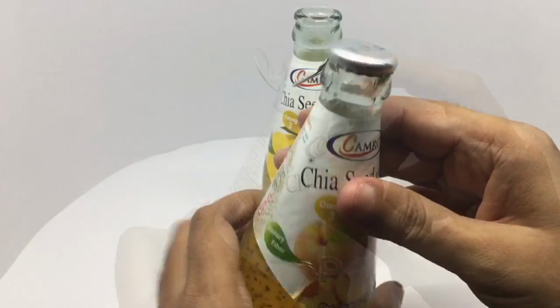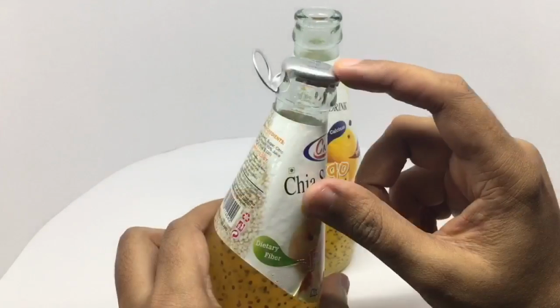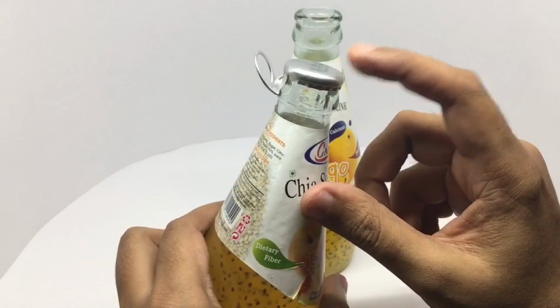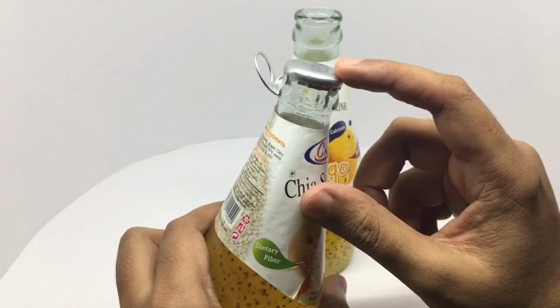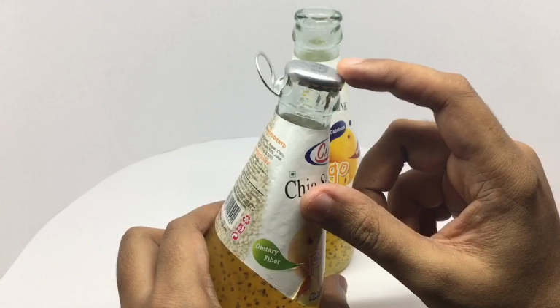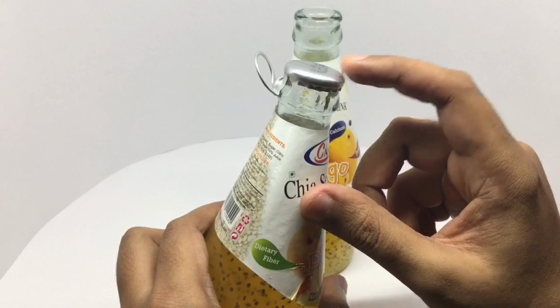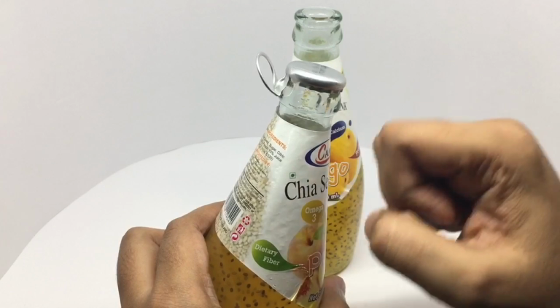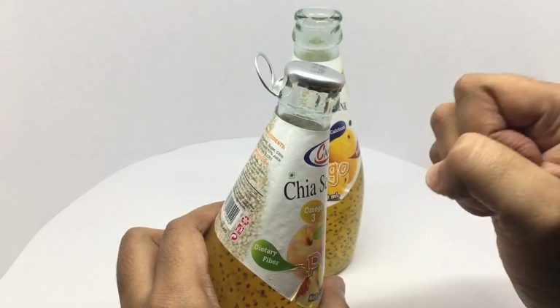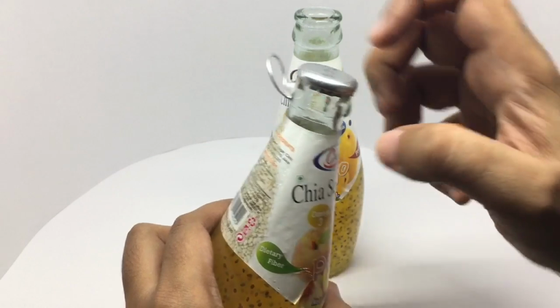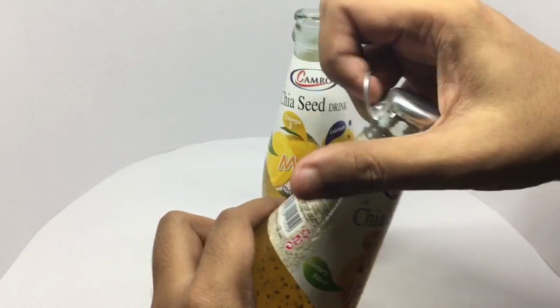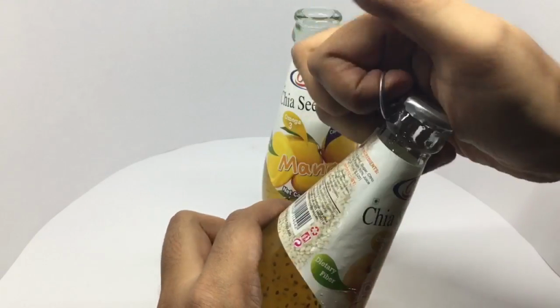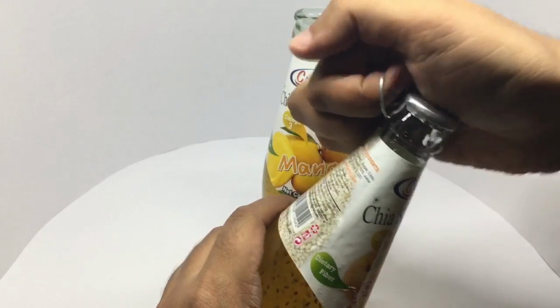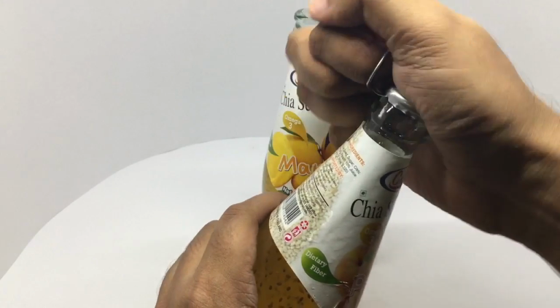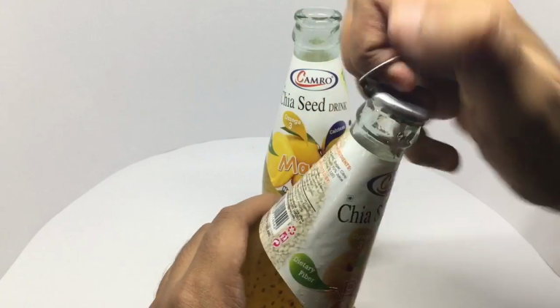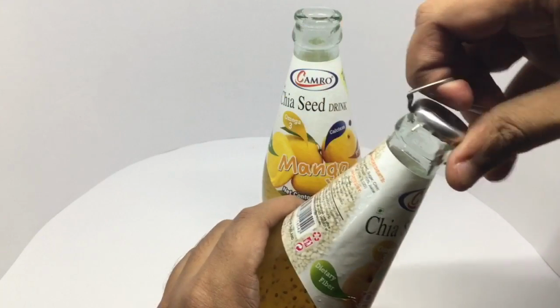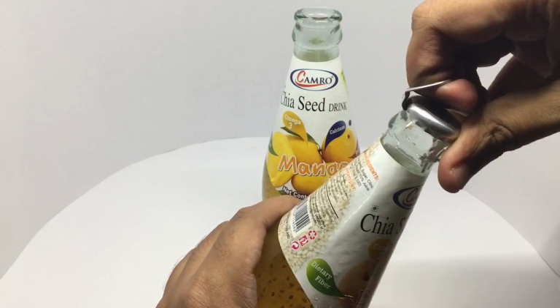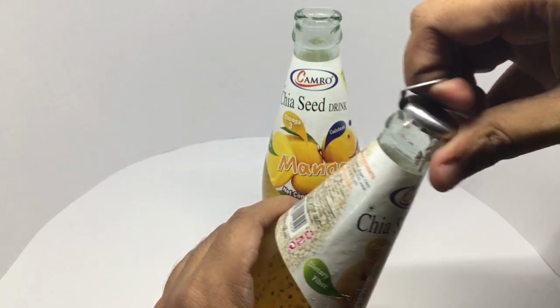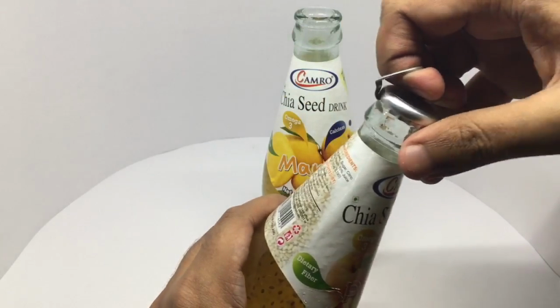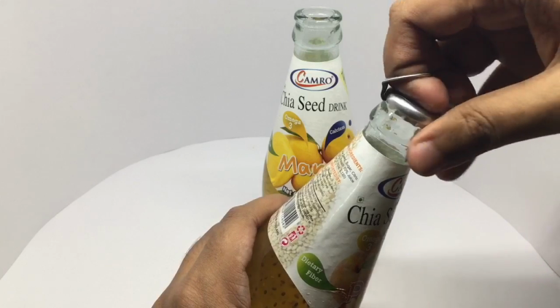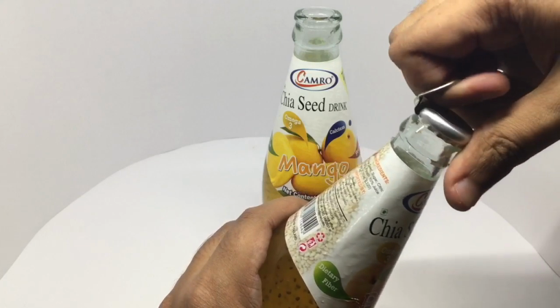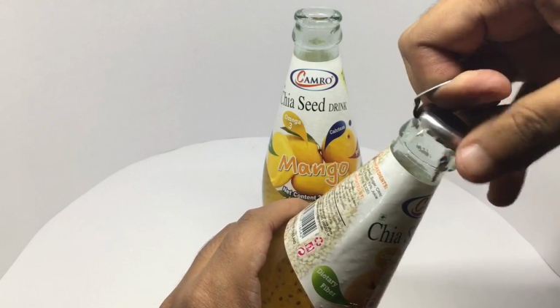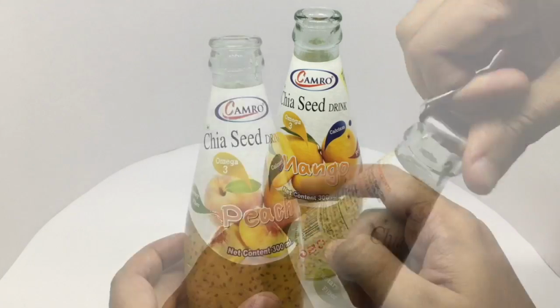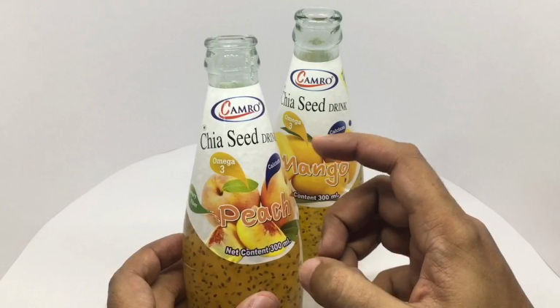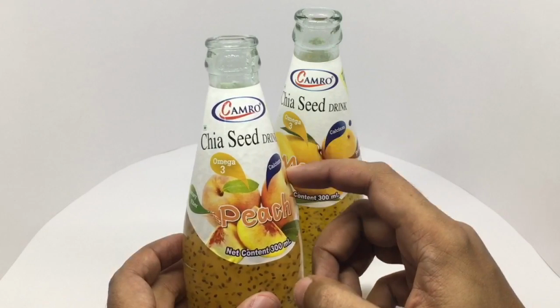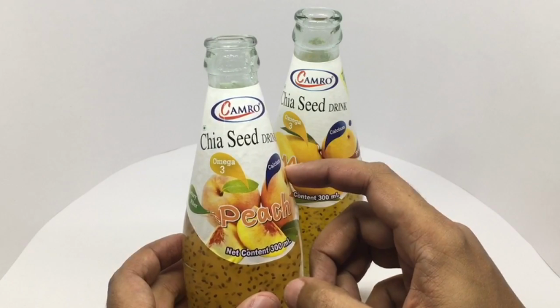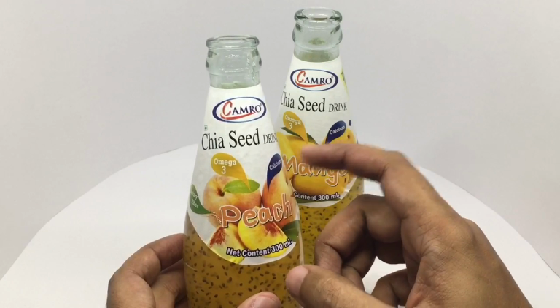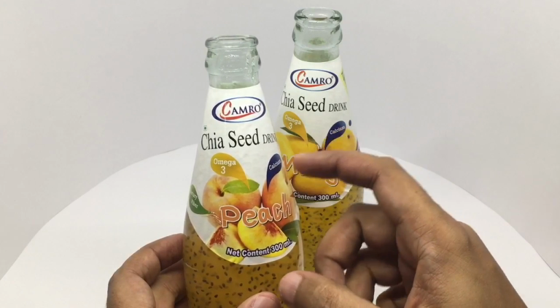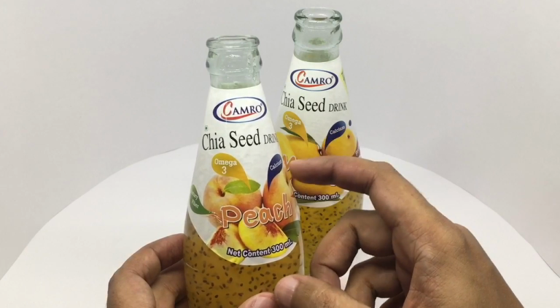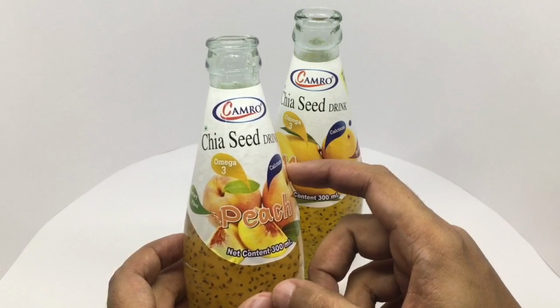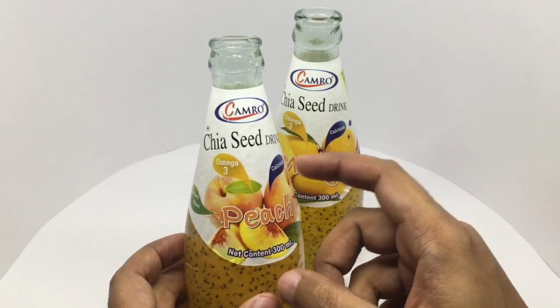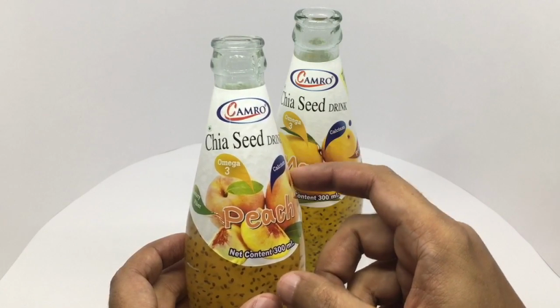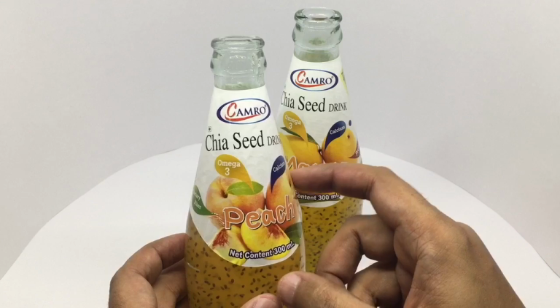There is a trick to opening these rather than pulling them — you actually tear it apart. They are easy to open but quite tricky to open with the camera in between.